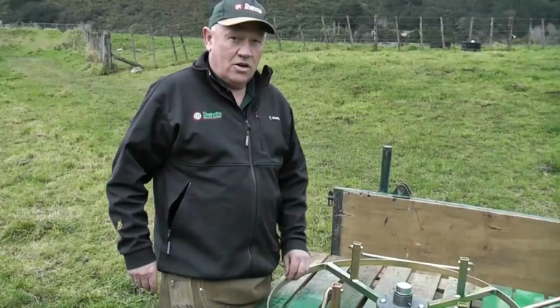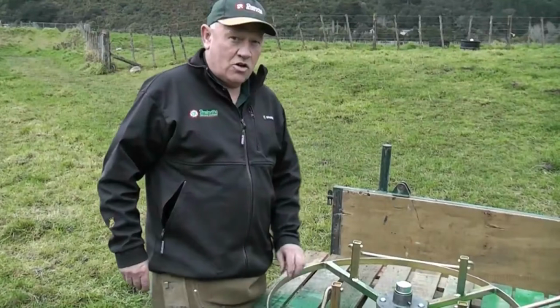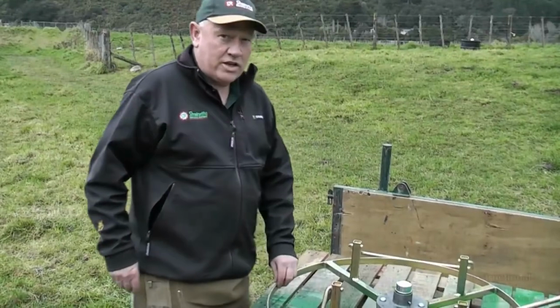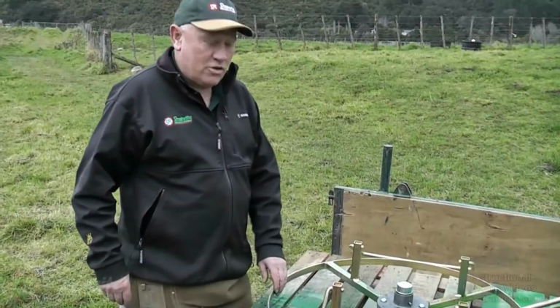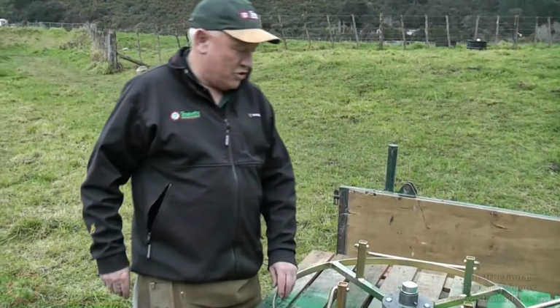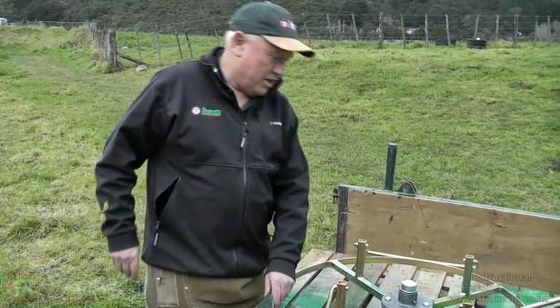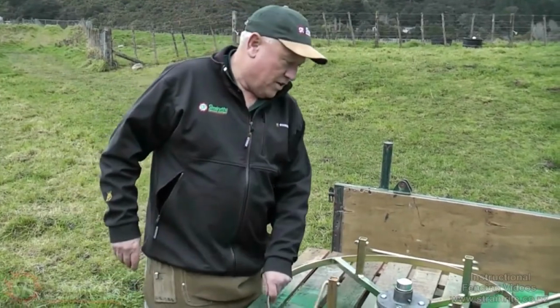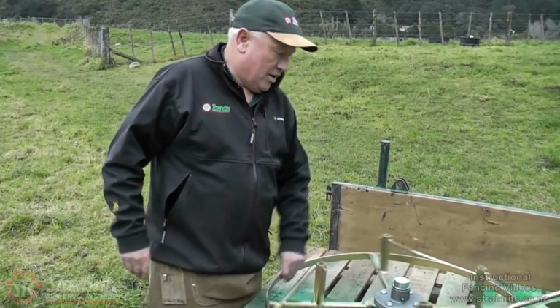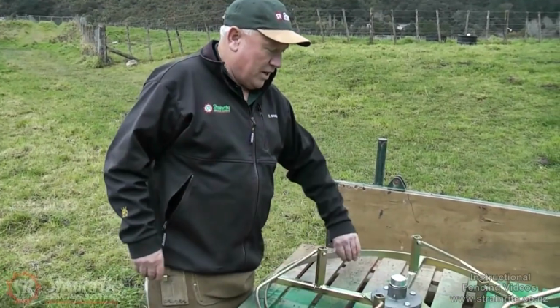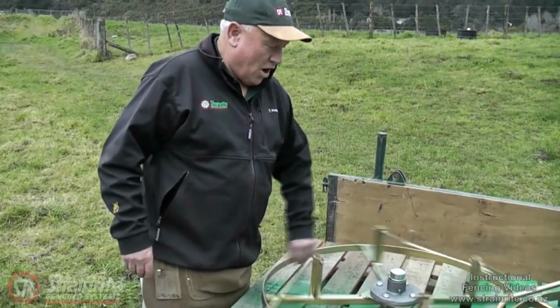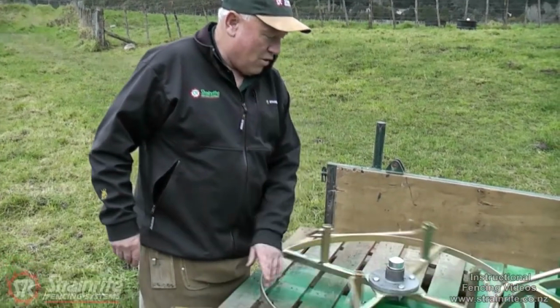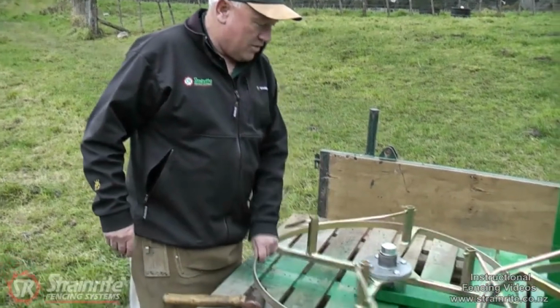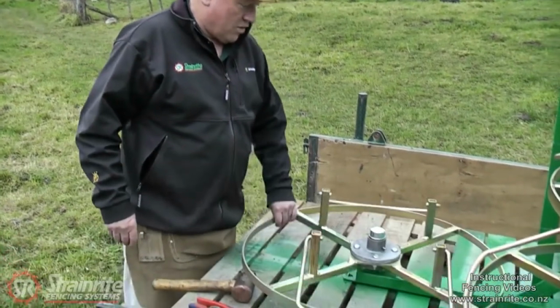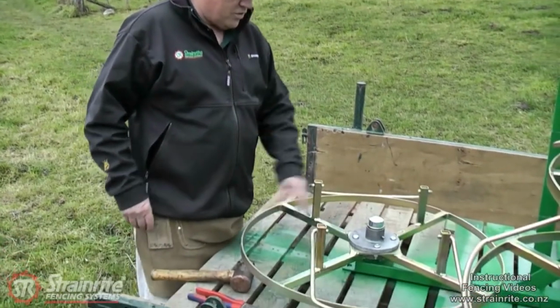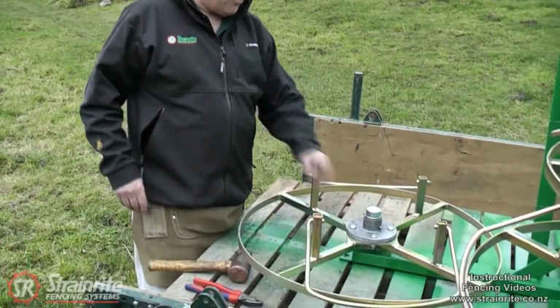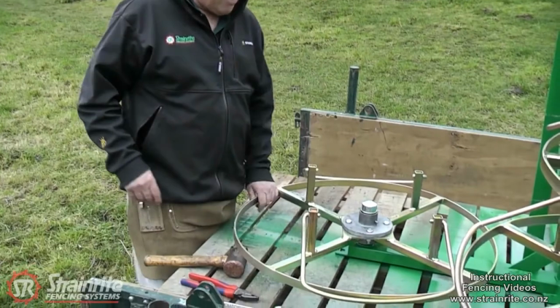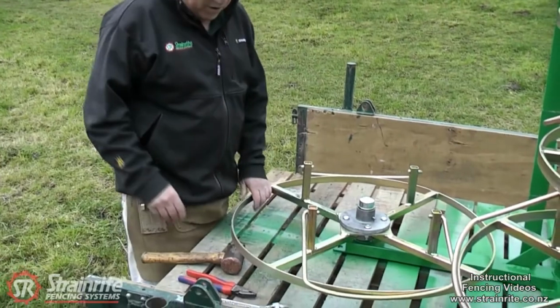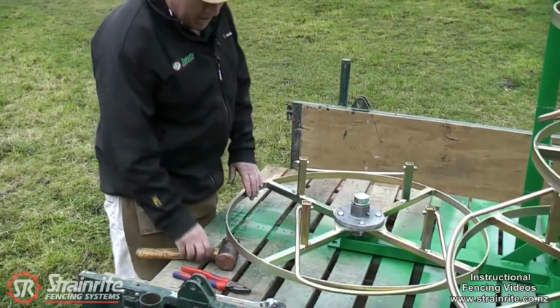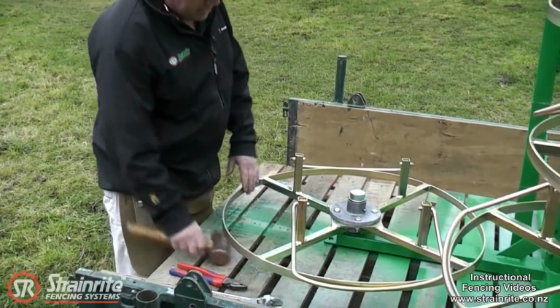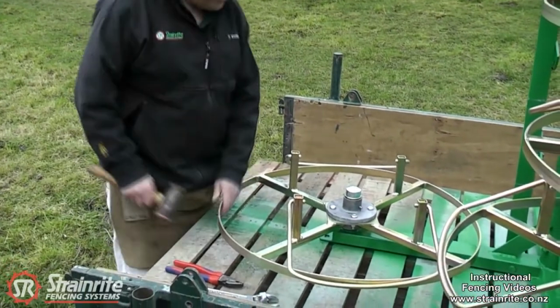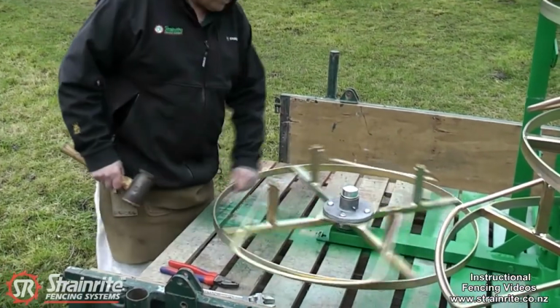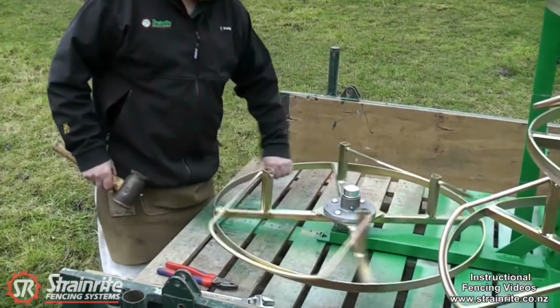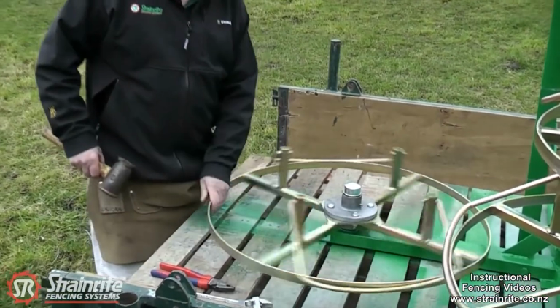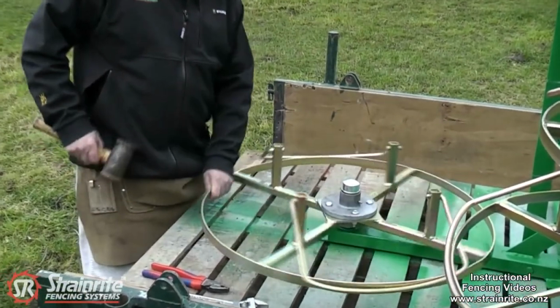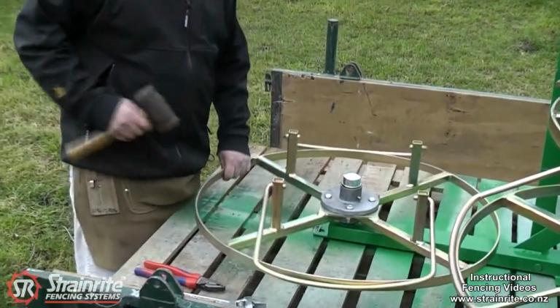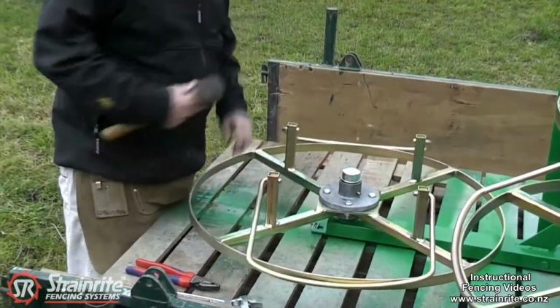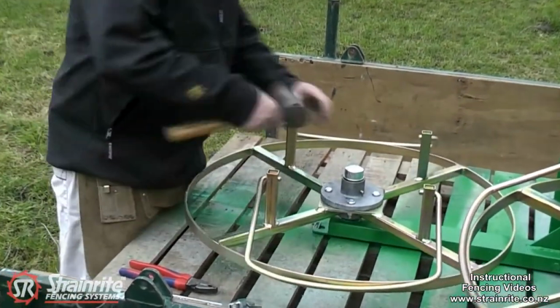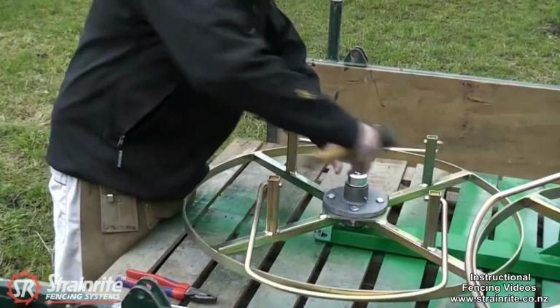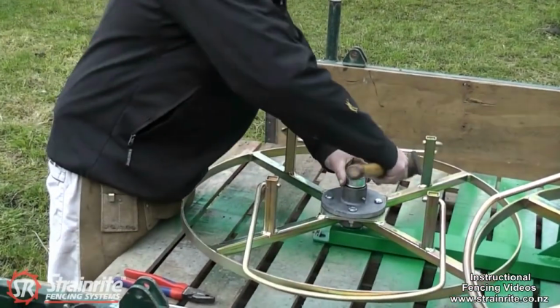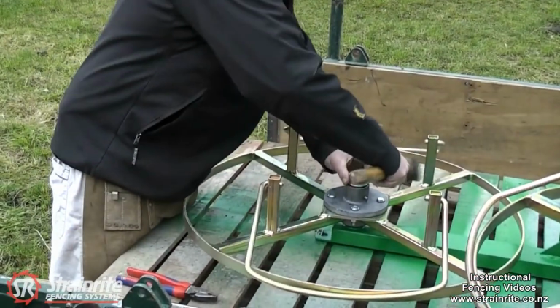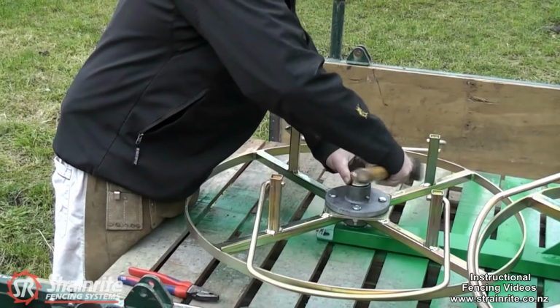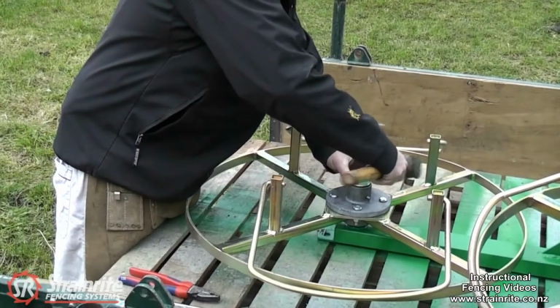On the Contractor Quad Jenny, if you're getting overrun on it, it's got a trailer hub bearing in here and you can adjust the preload on it. So we'll just show you how to do that.